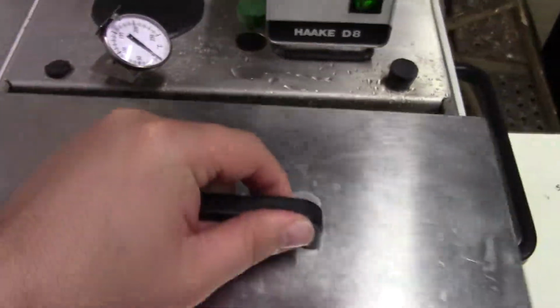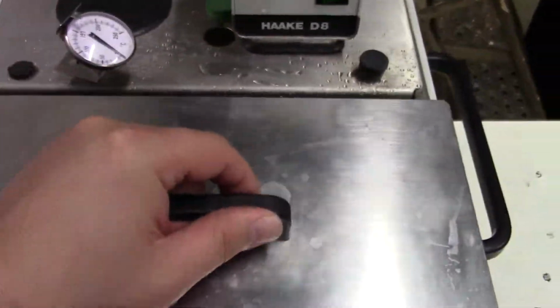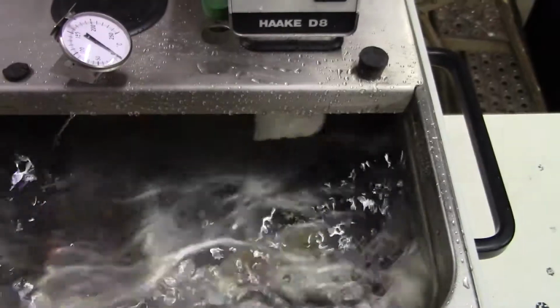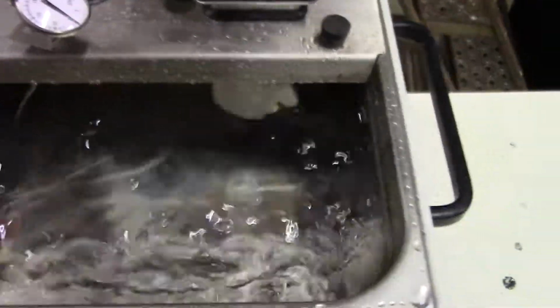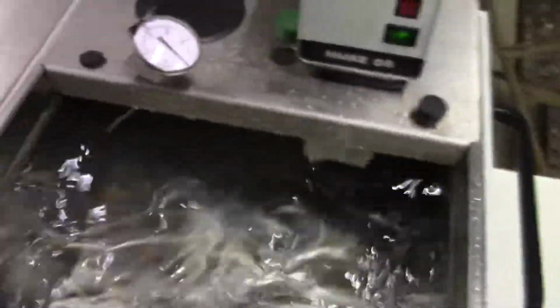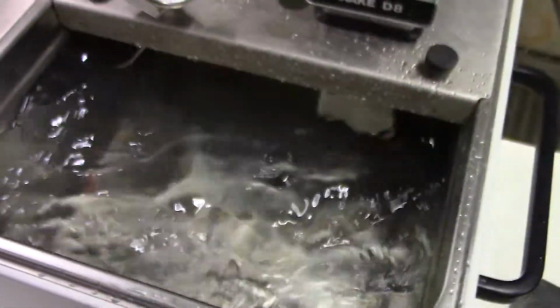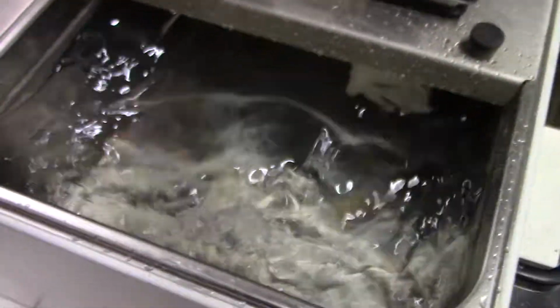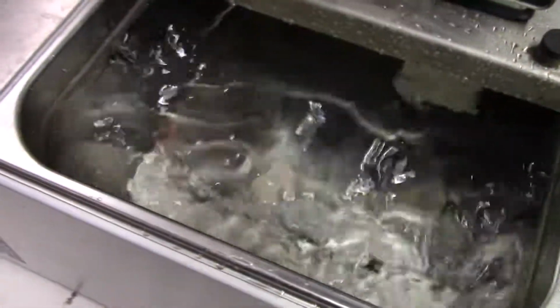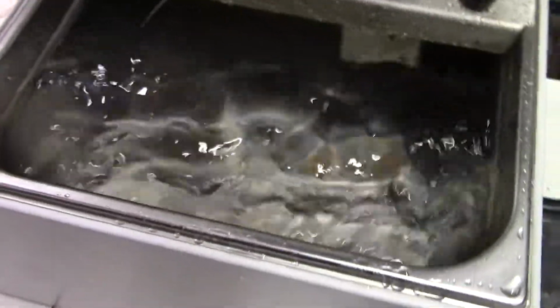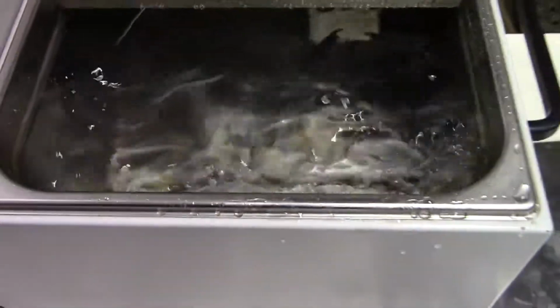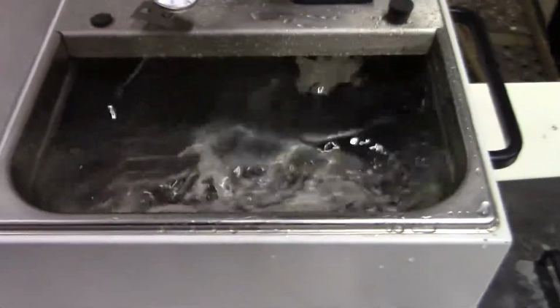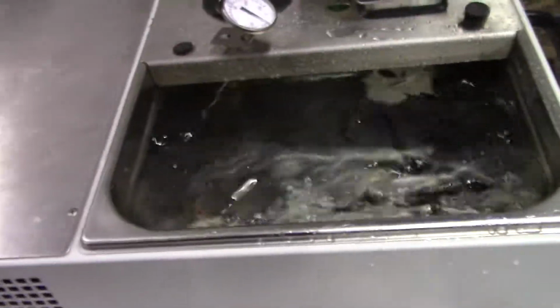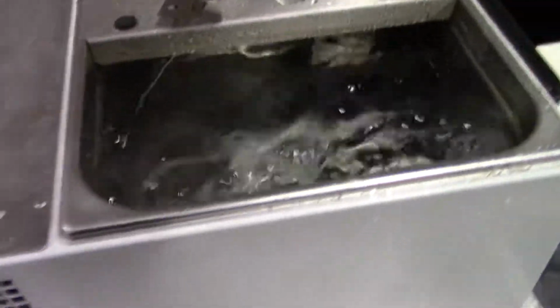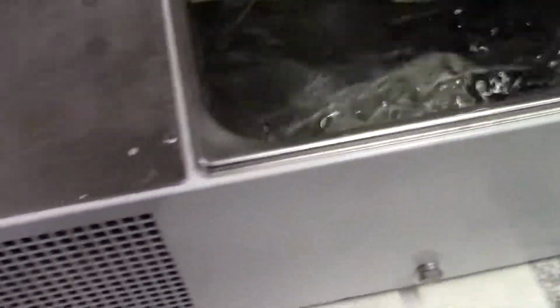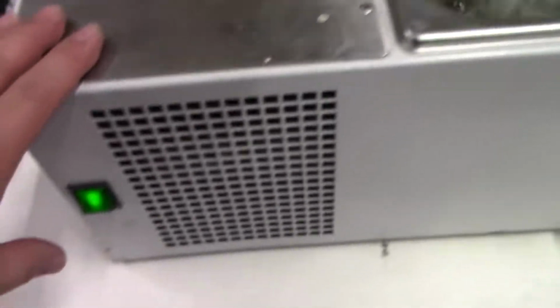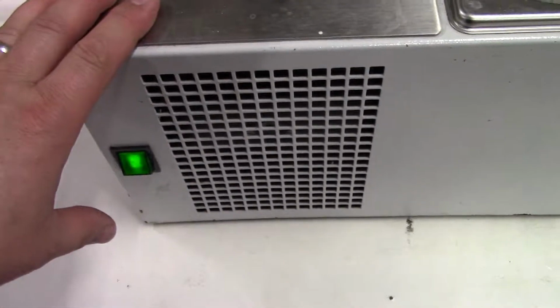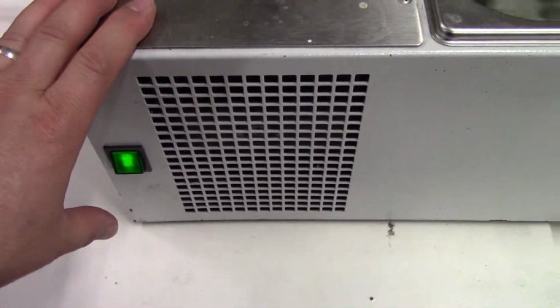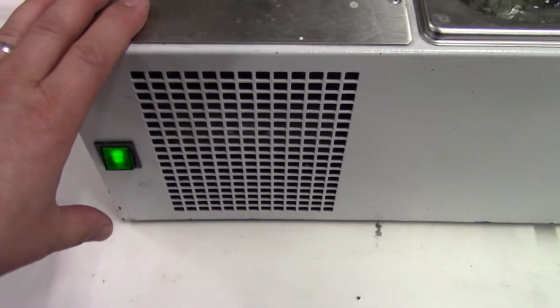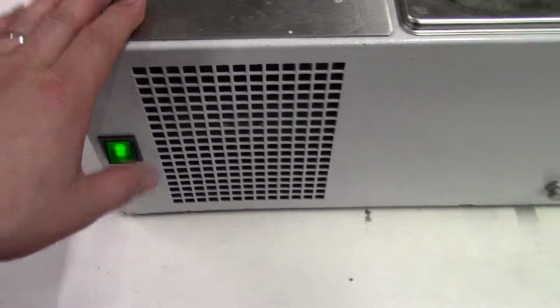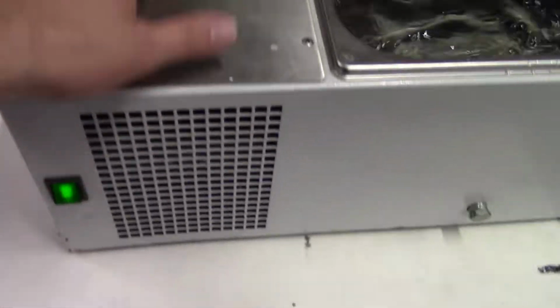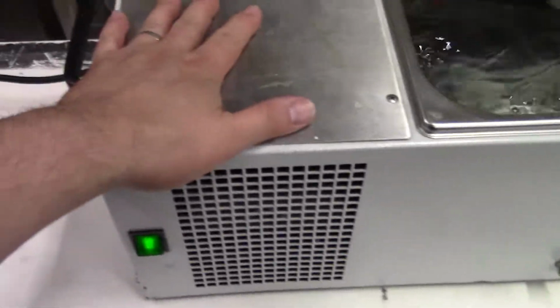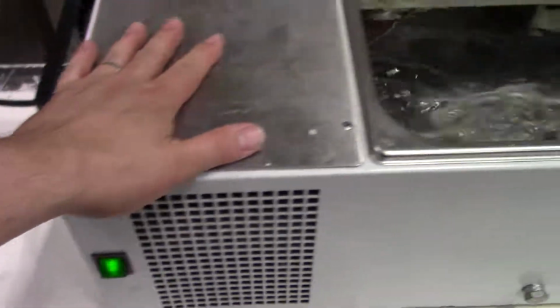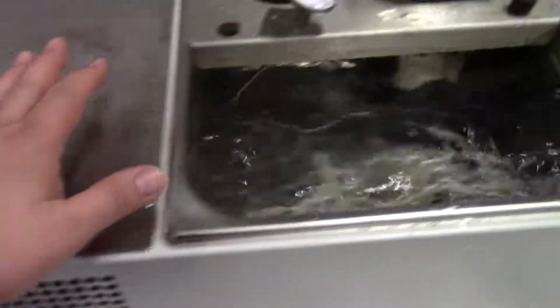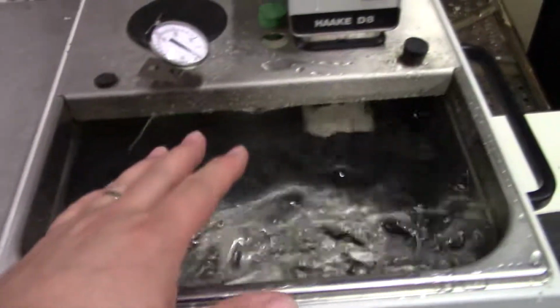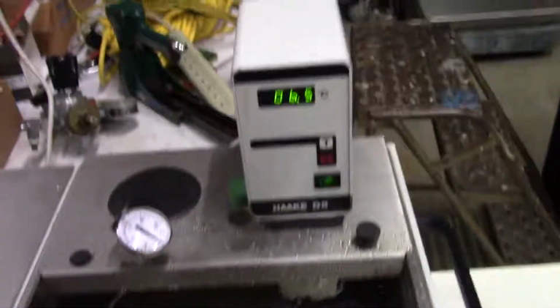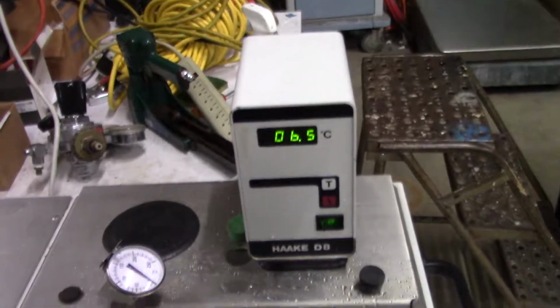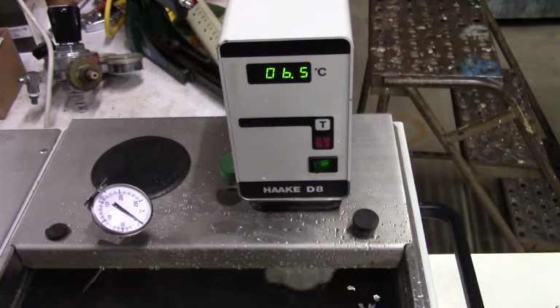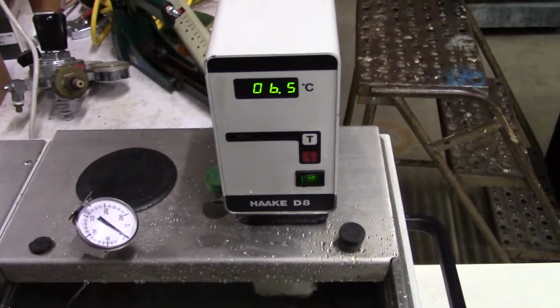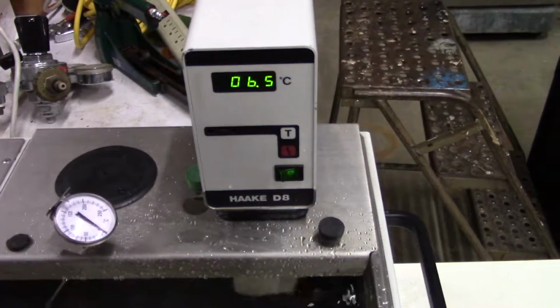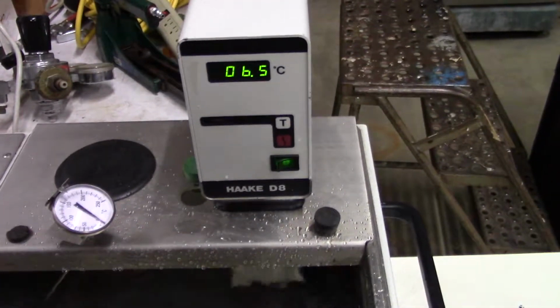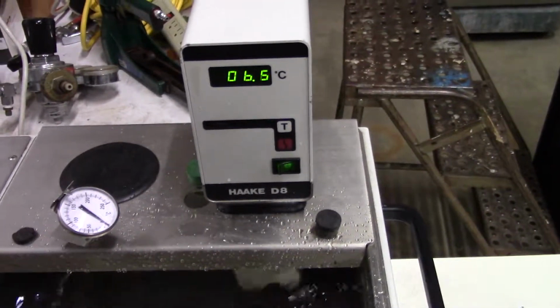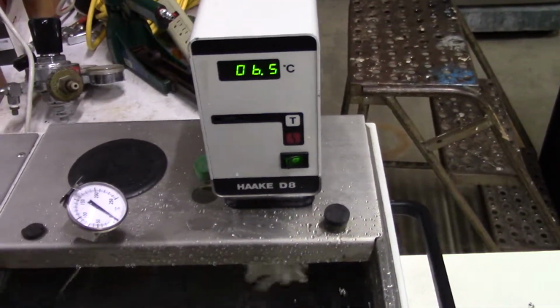What makes this a little bit different than a regular recirculating bath — and I'll show you — it actually has a chiller component to it on the side. The pressure is over here. We're holding a nice temperature of 6.5 degrees Celsius.